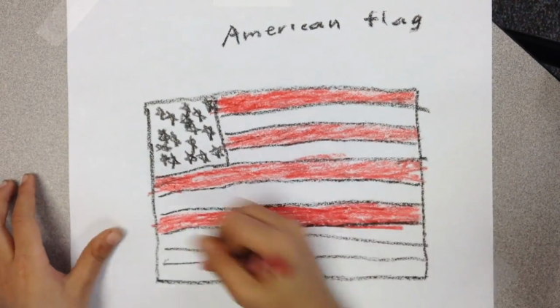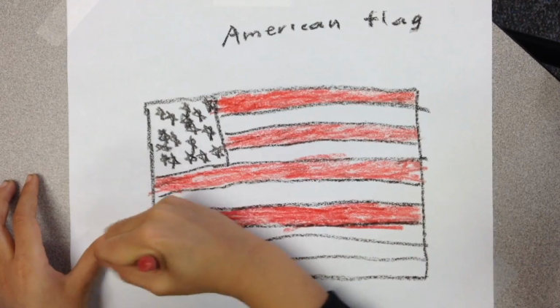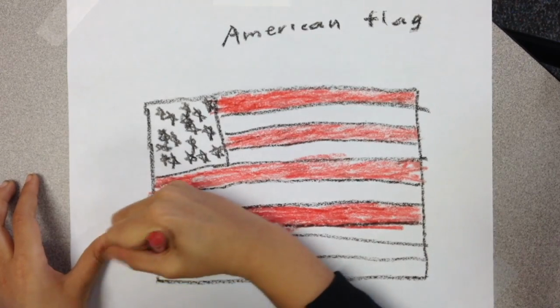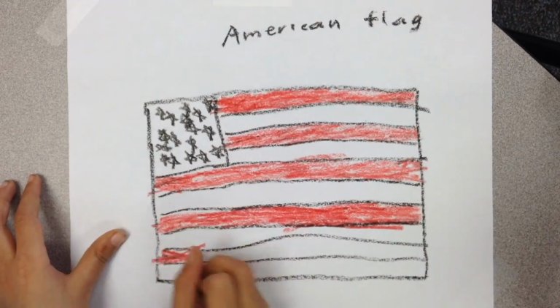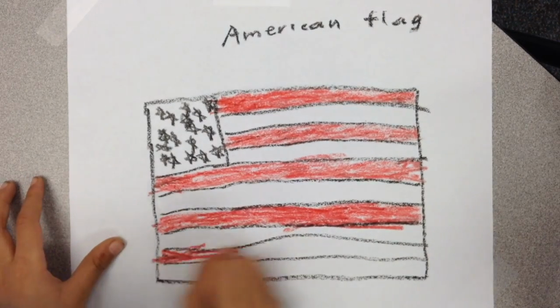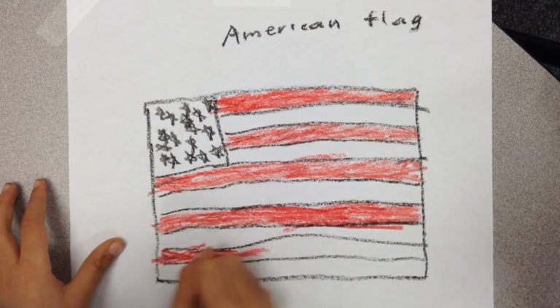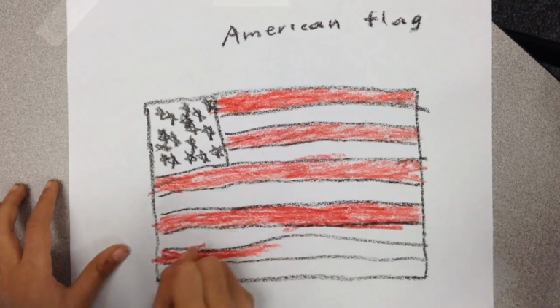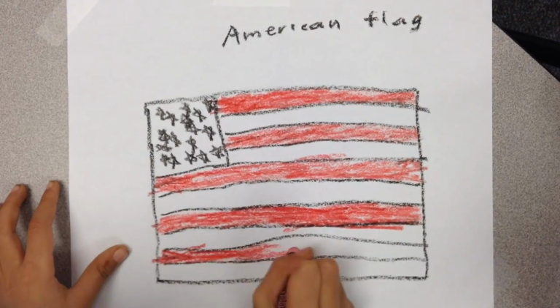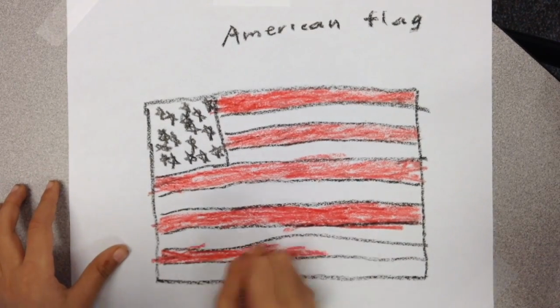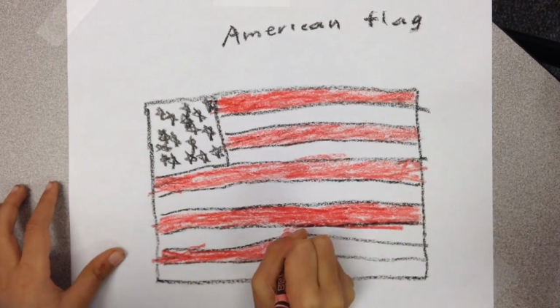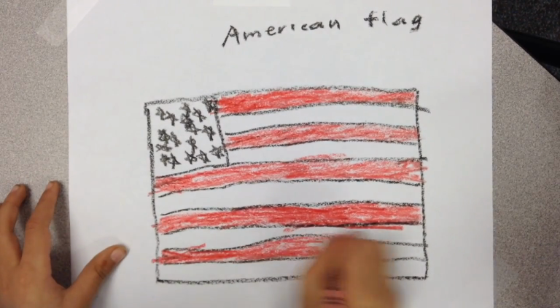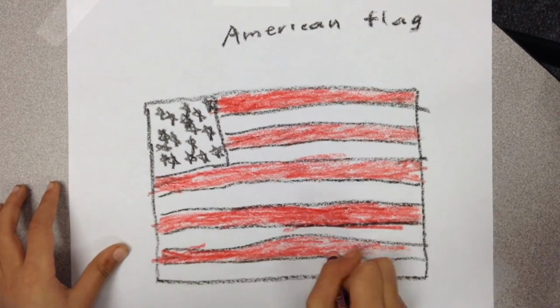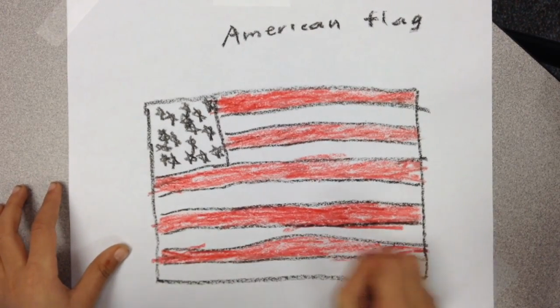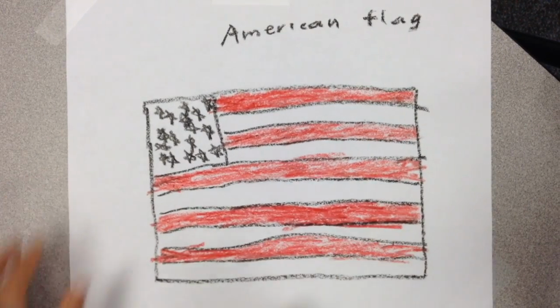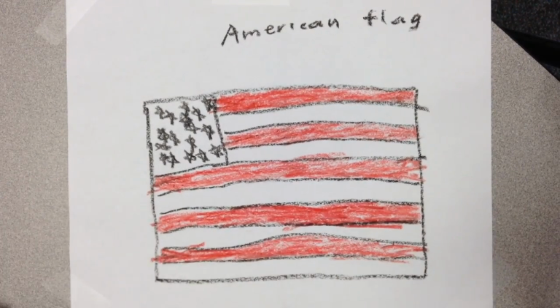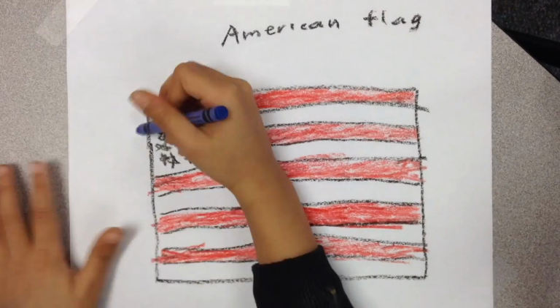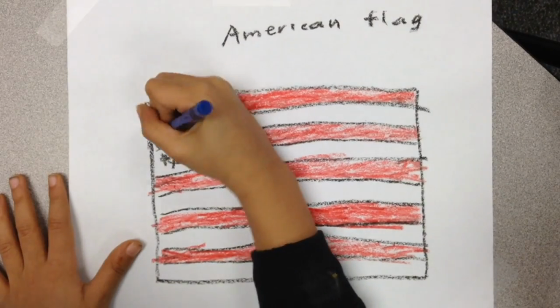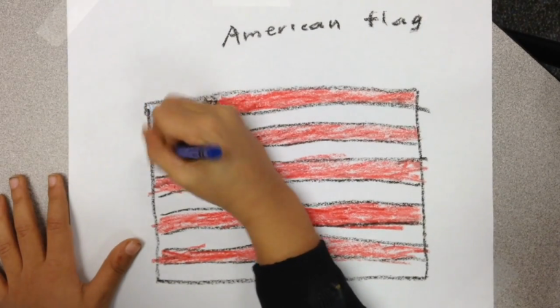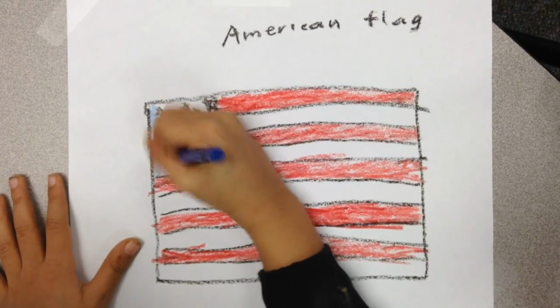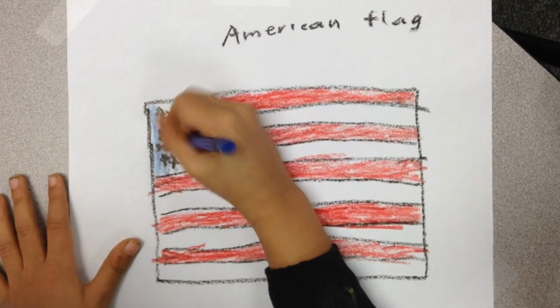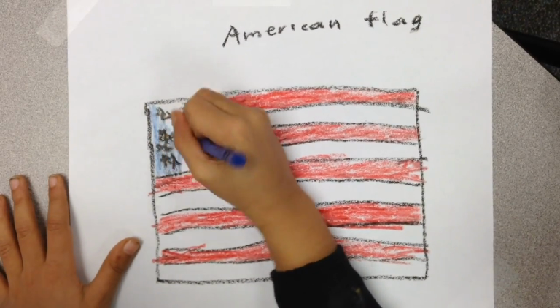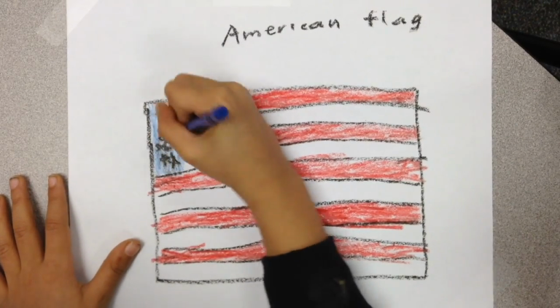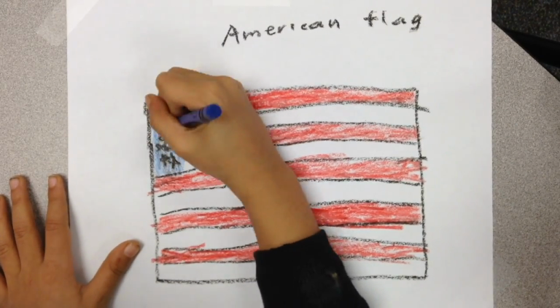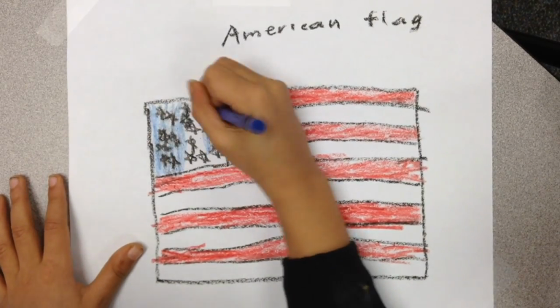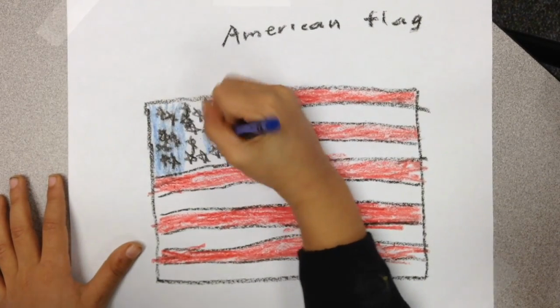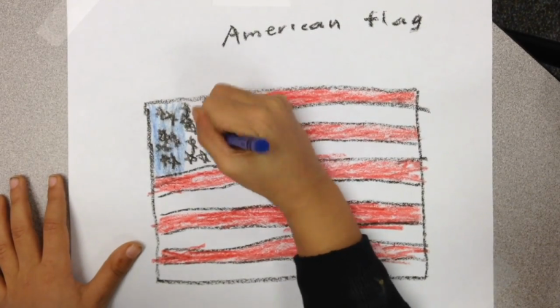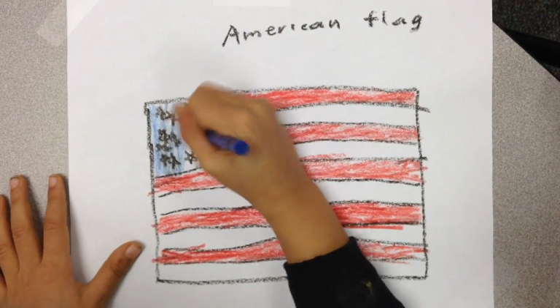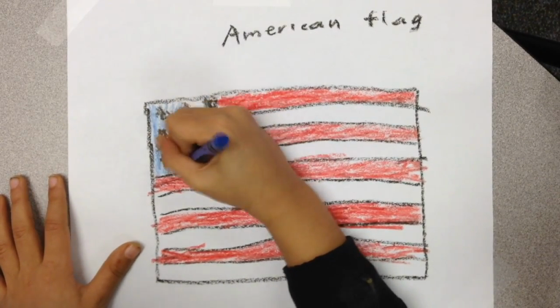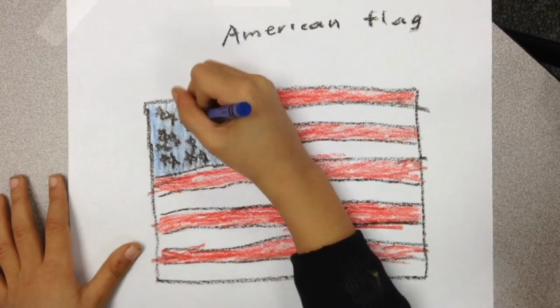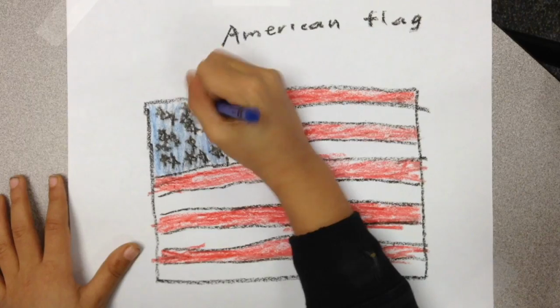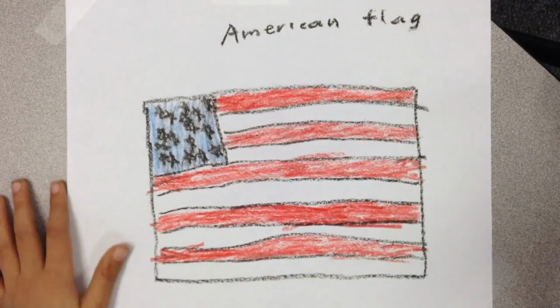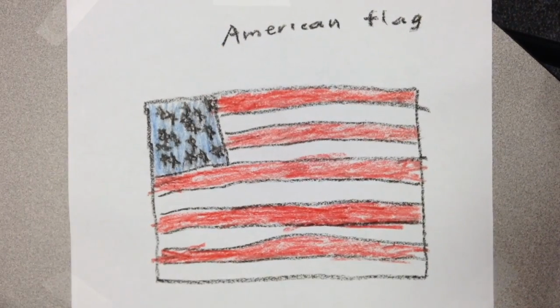The U.S. flag flies outside post offices, government buildings, and schools.